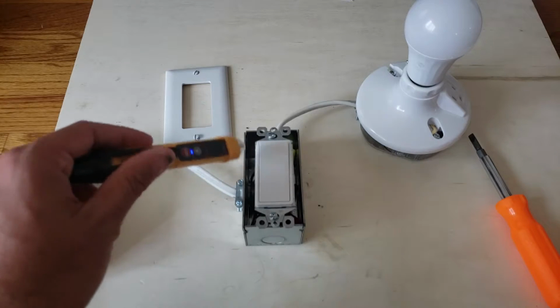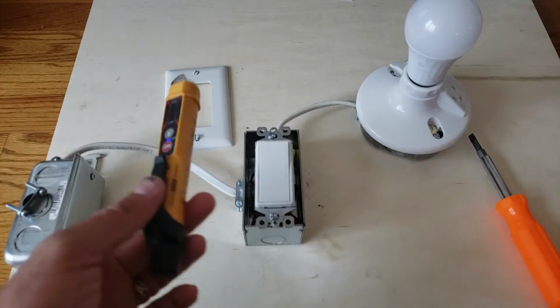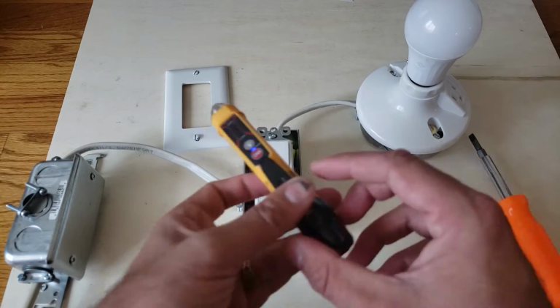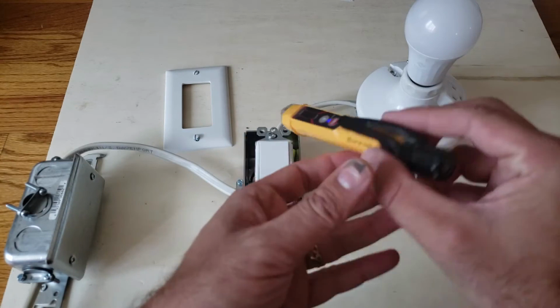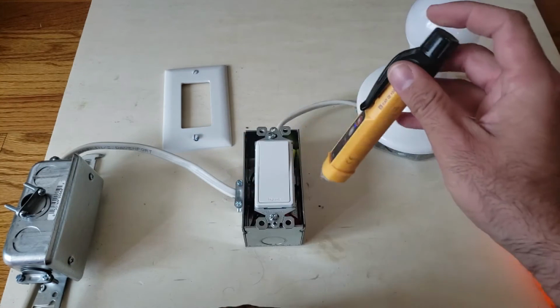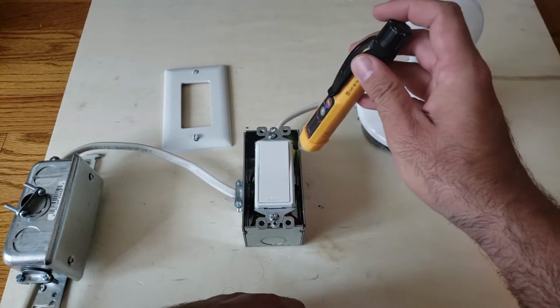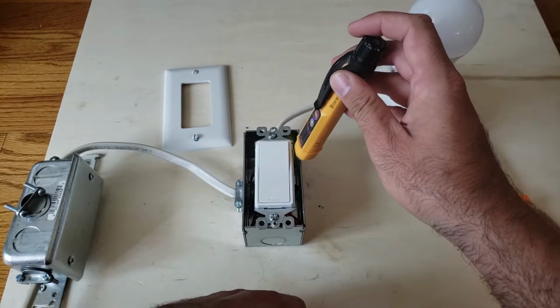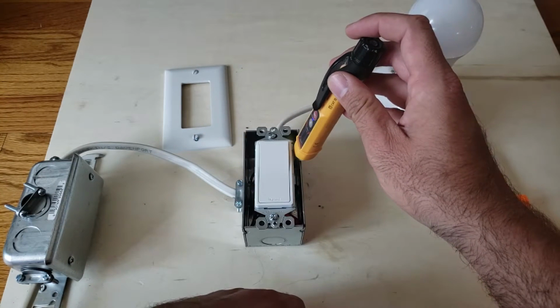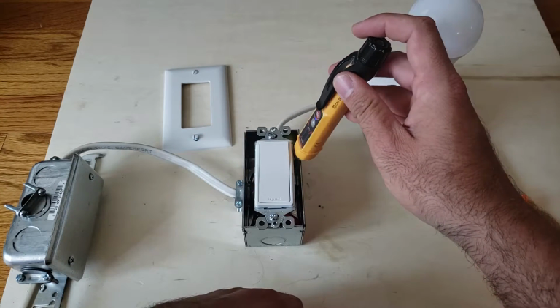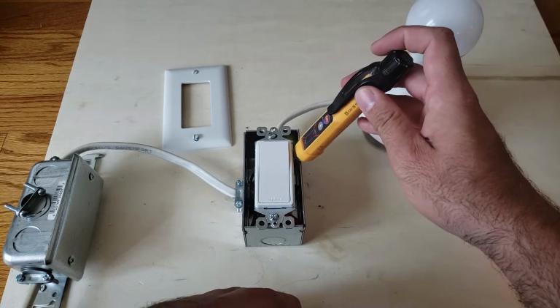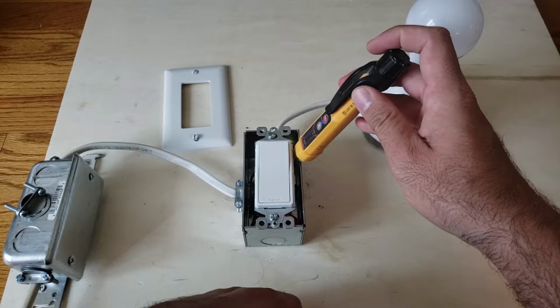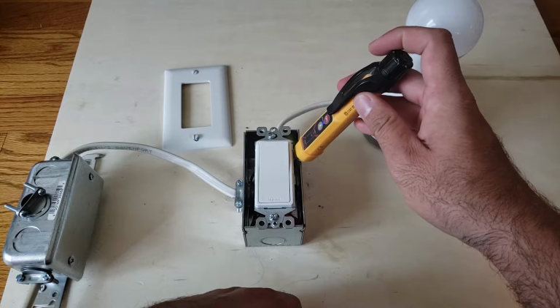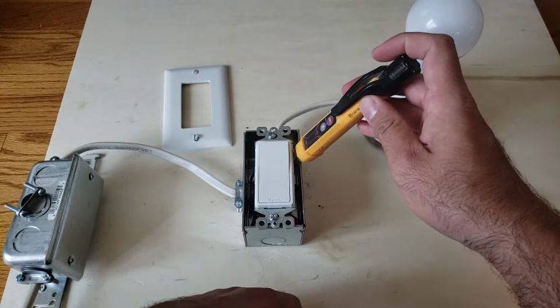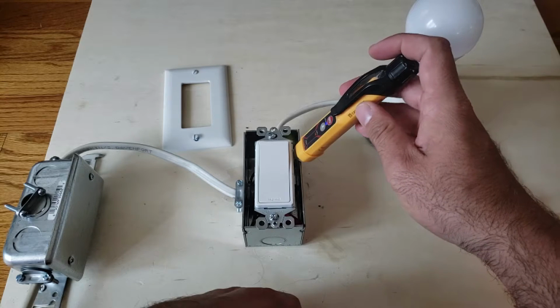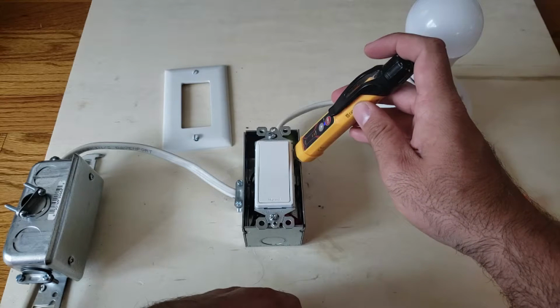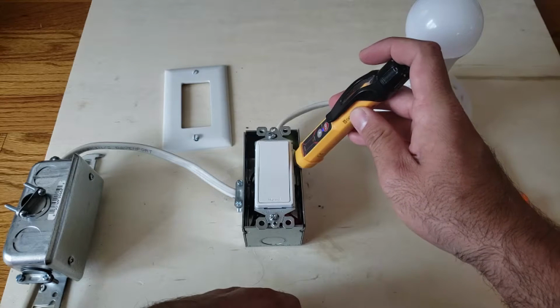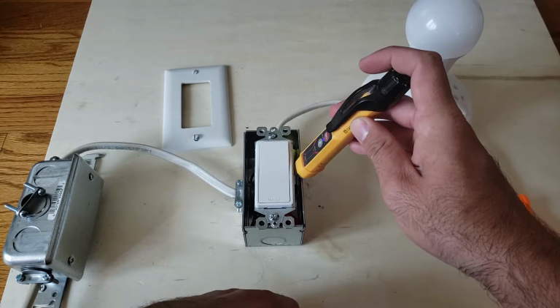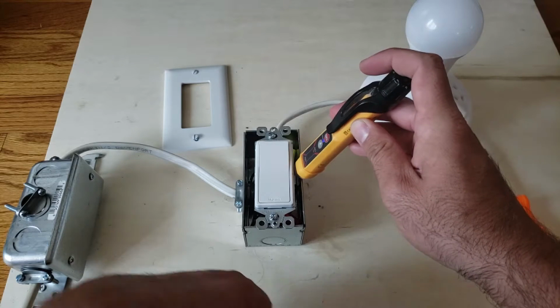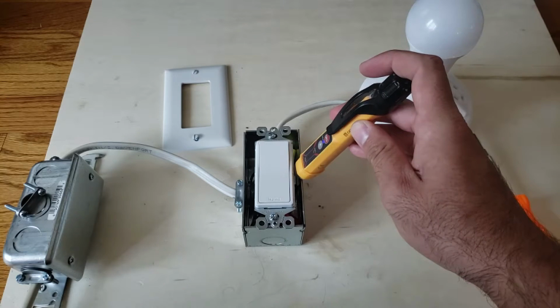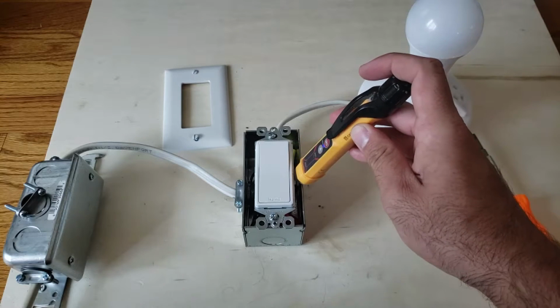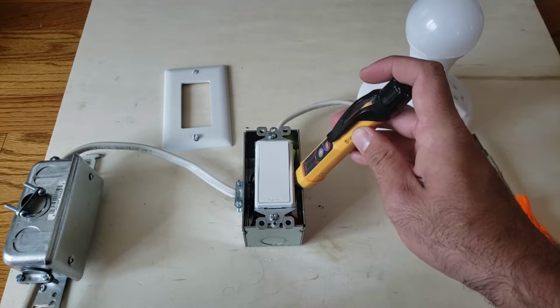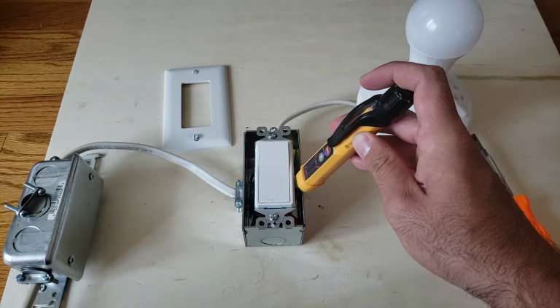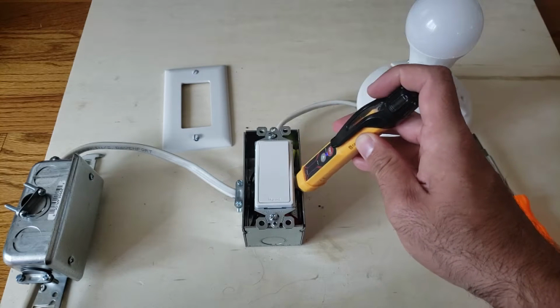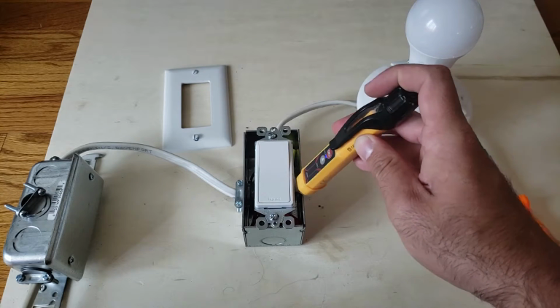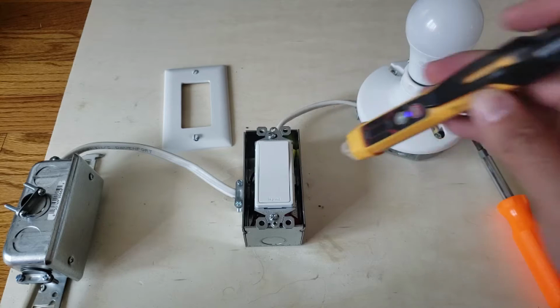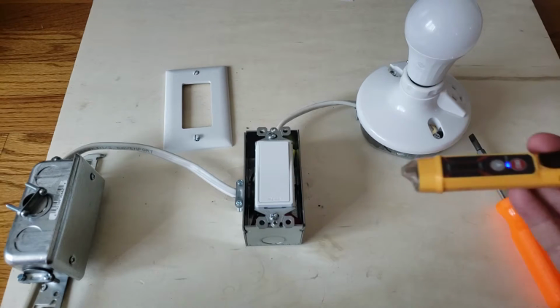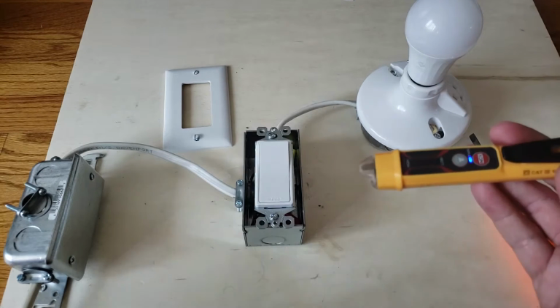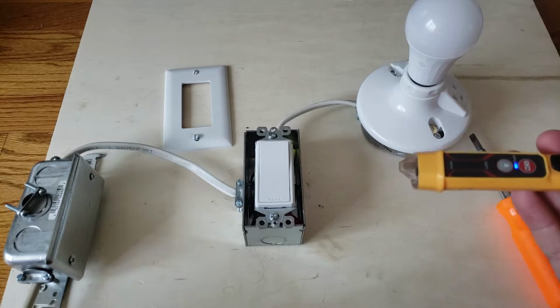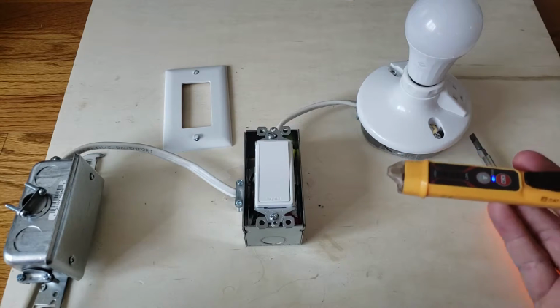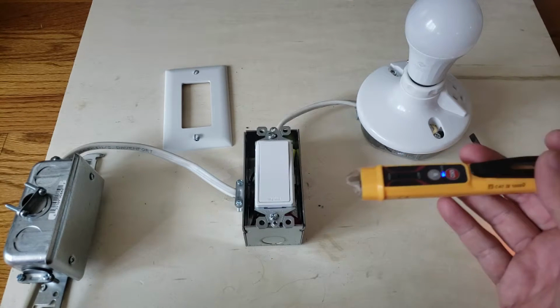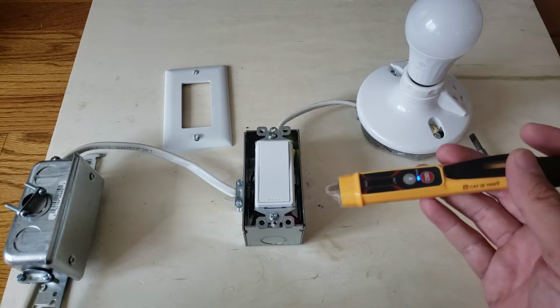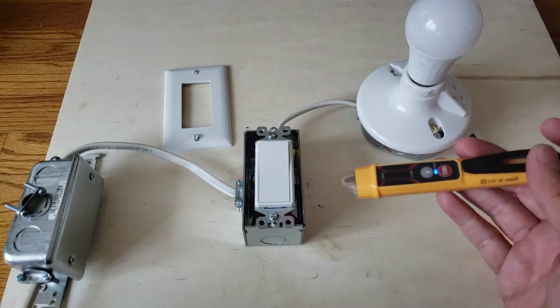Now let's put this down into the junction box. See how I get a reading here — it's a better reading now. I'm getting a strong detection. This is how you use it to check the power inside a junction box.